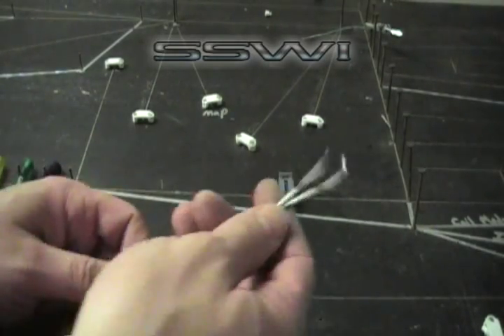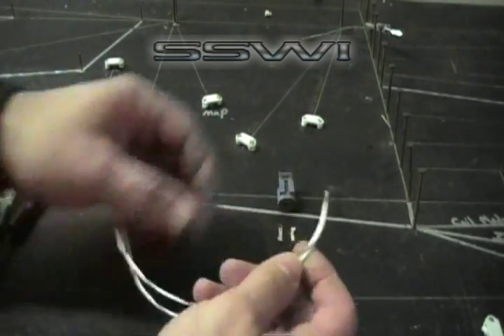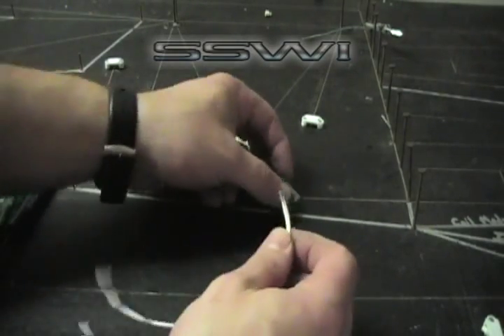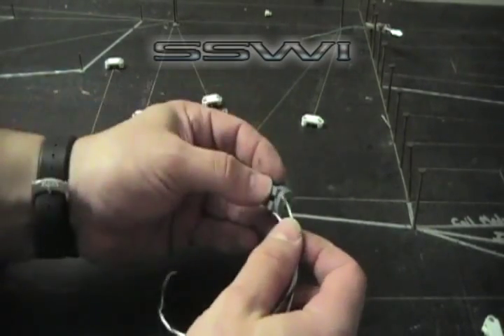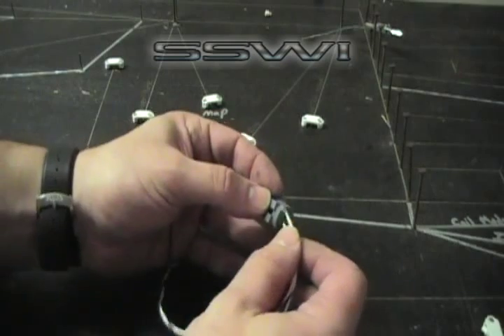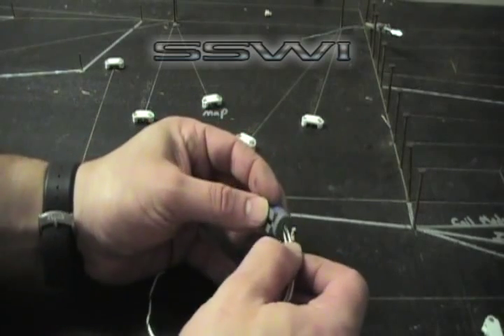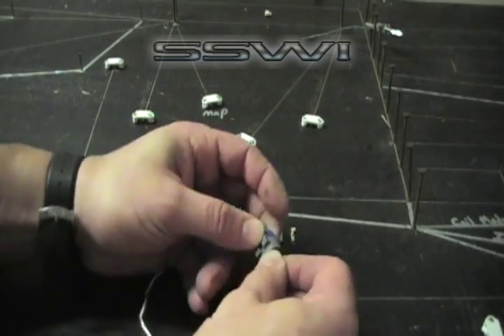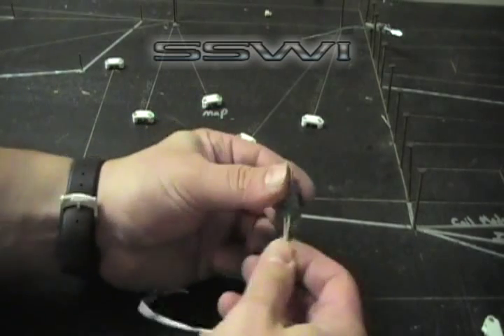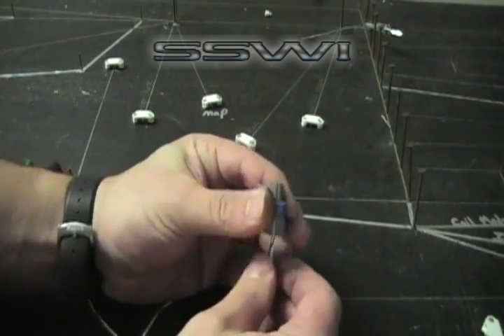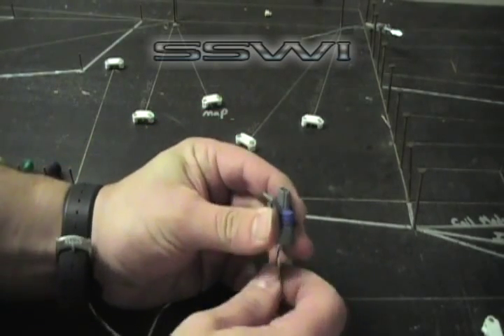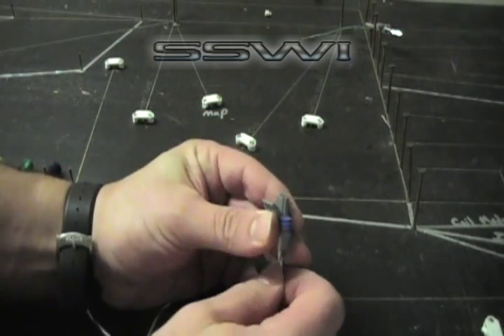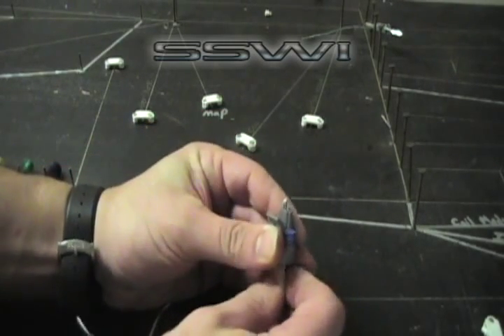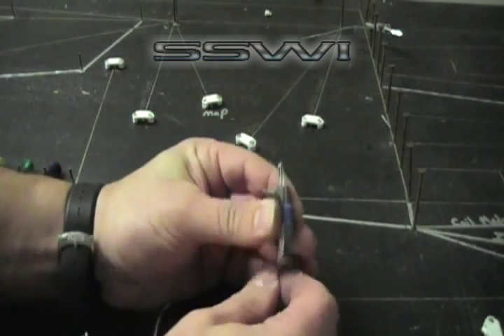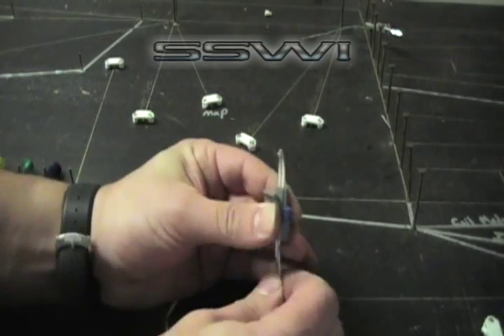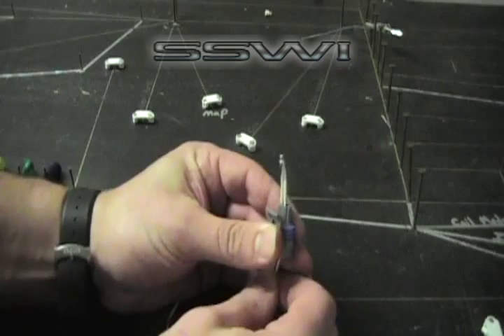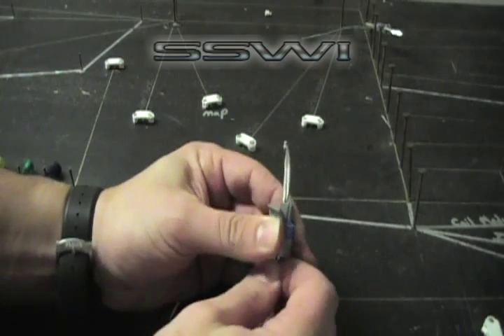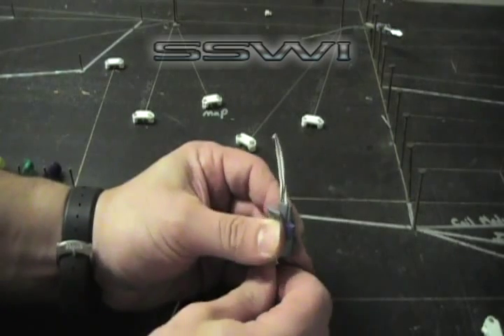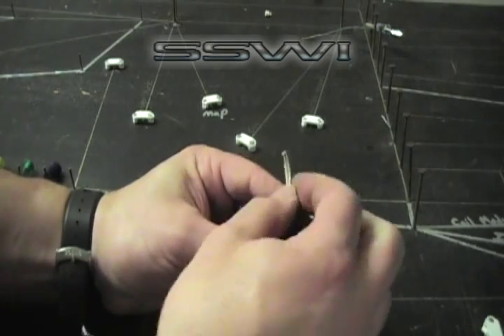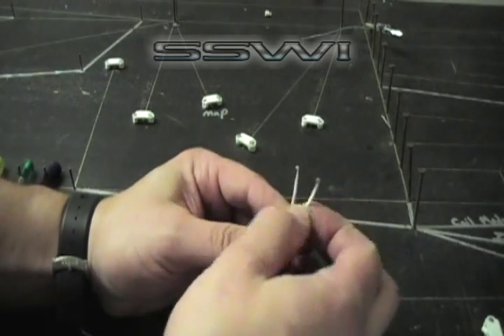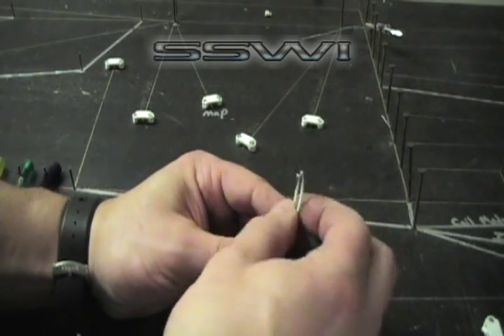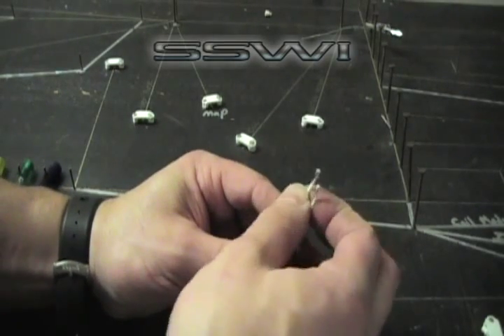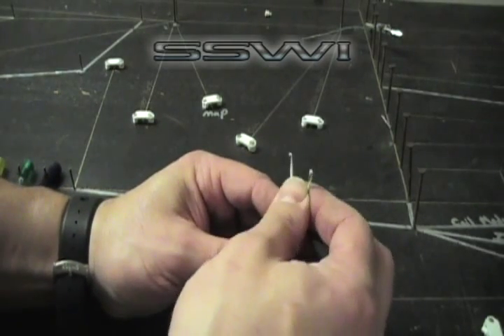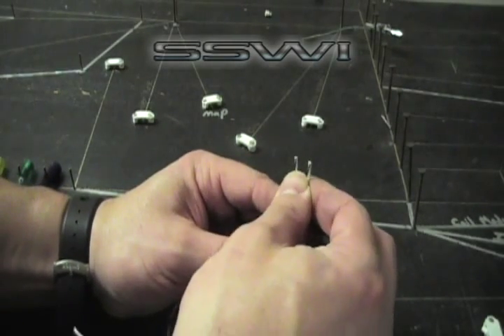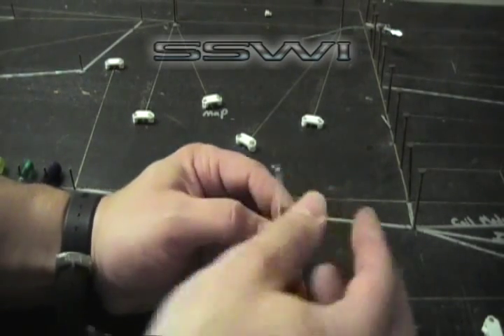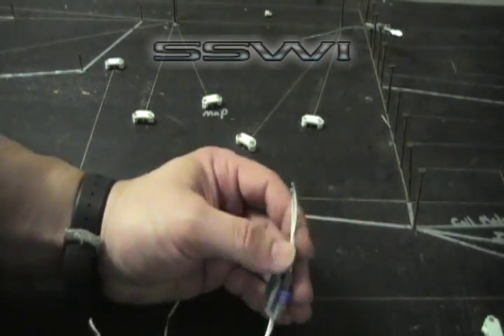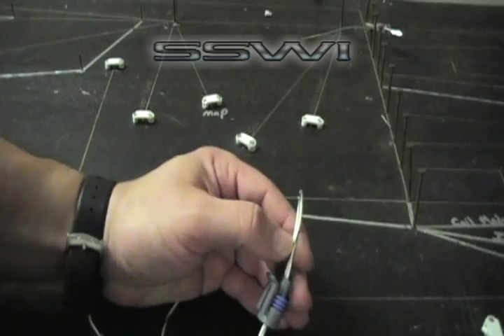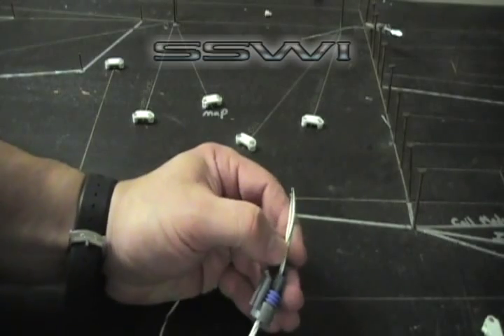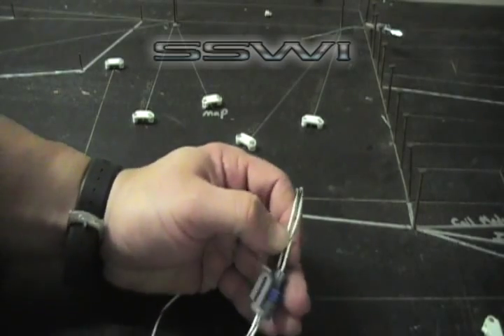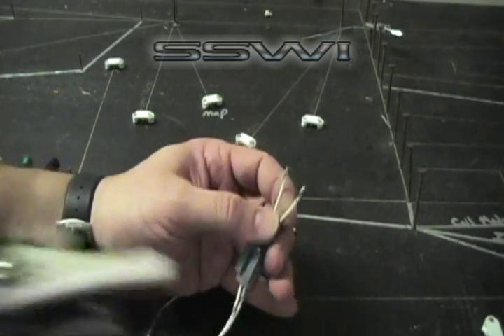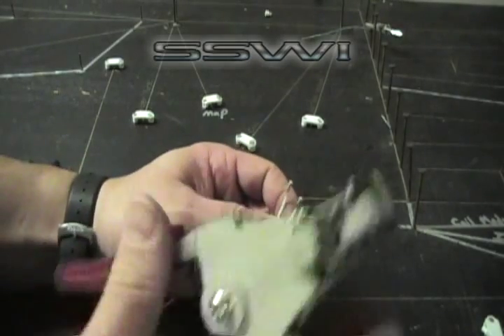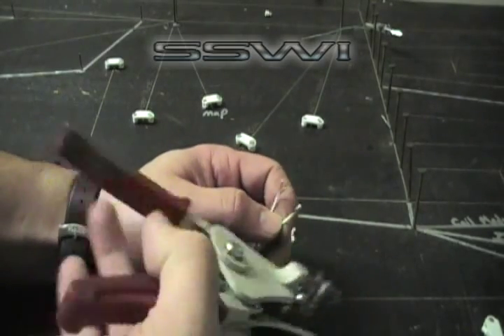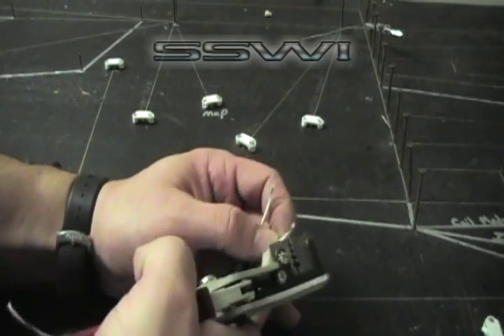First, start by placing both wires through the connector body. Give yourself enough room so that you have enough room to work with. Start by stripping back about an eighth of an inch of wire.